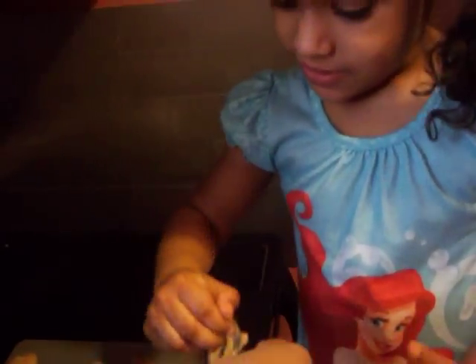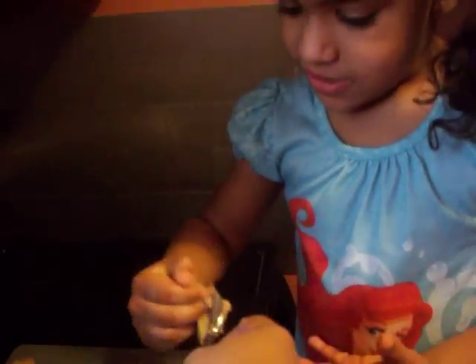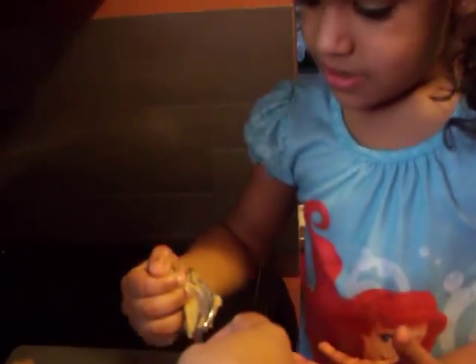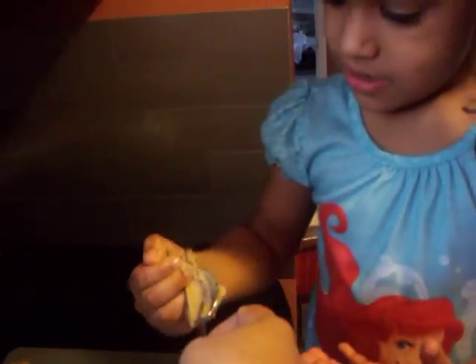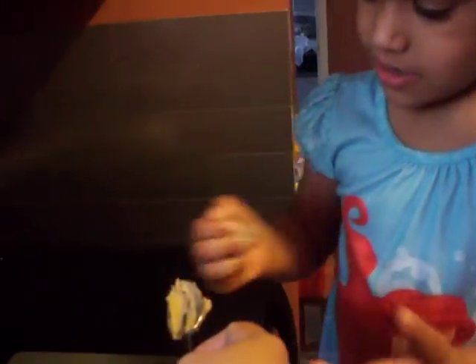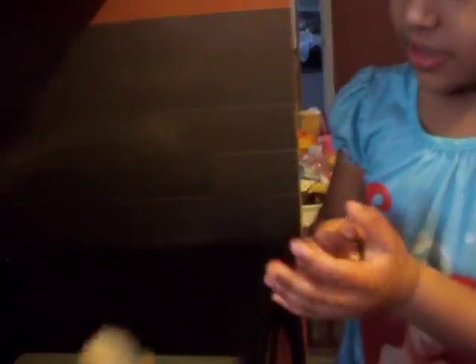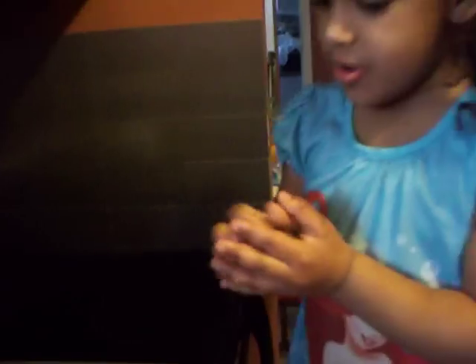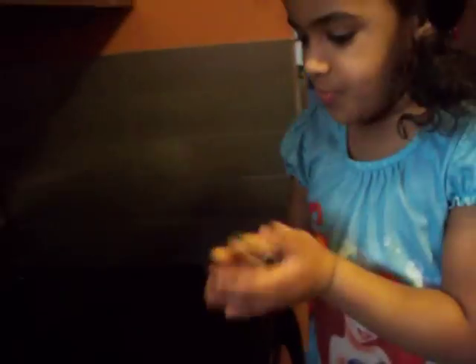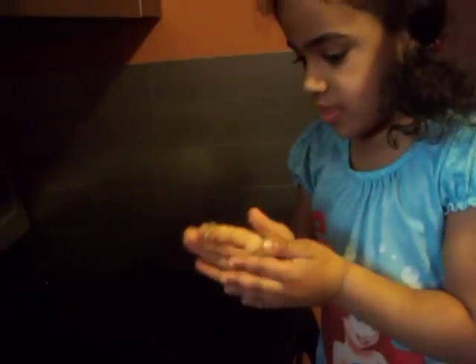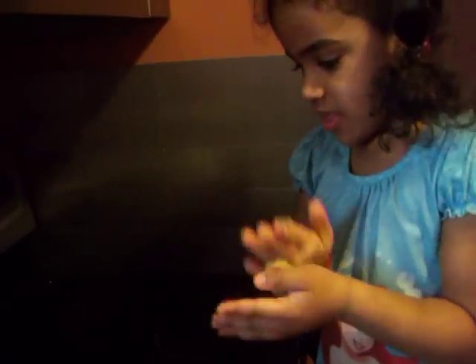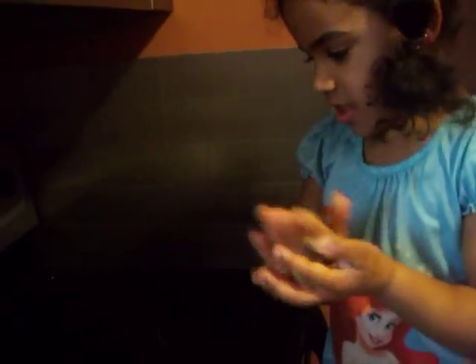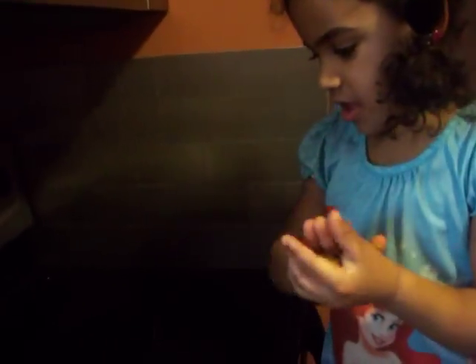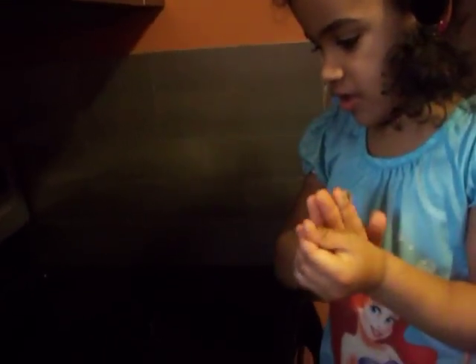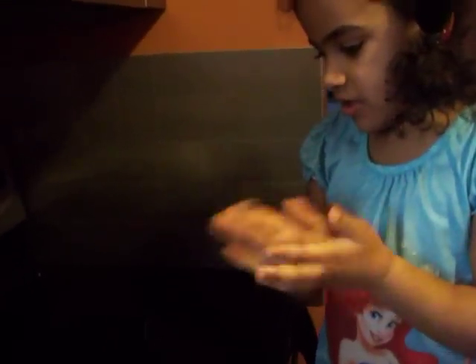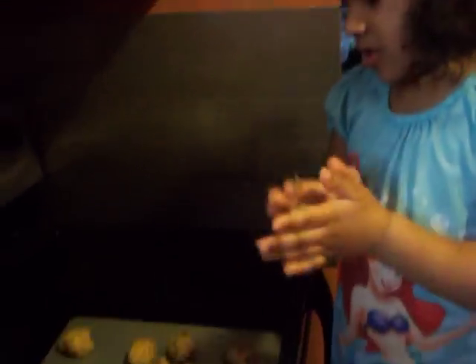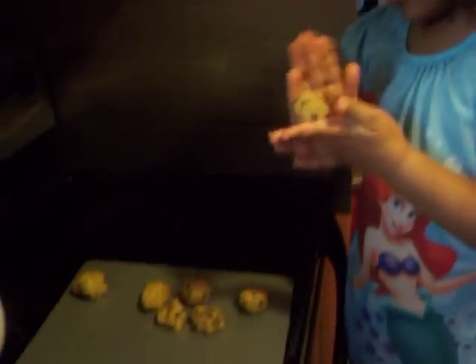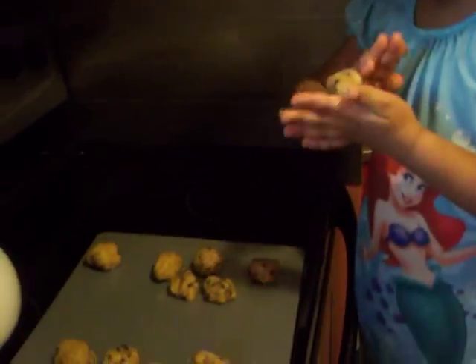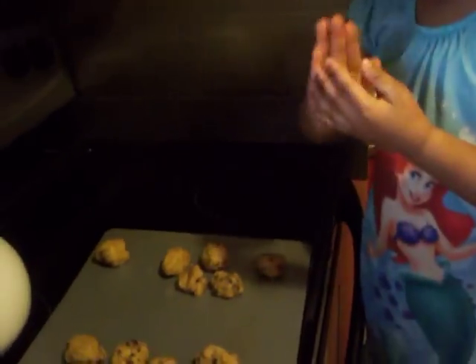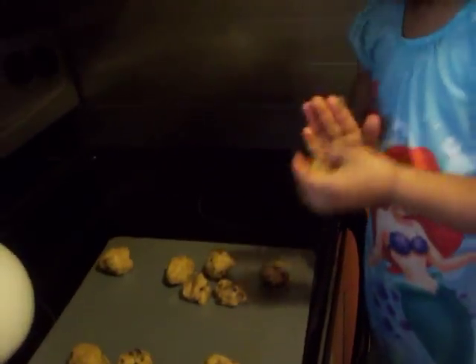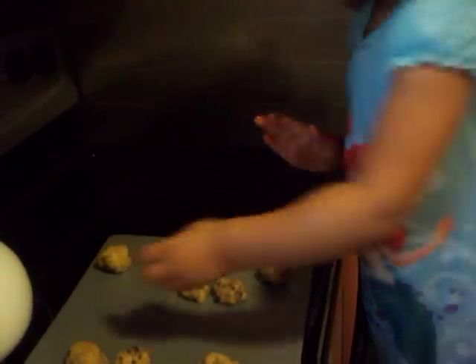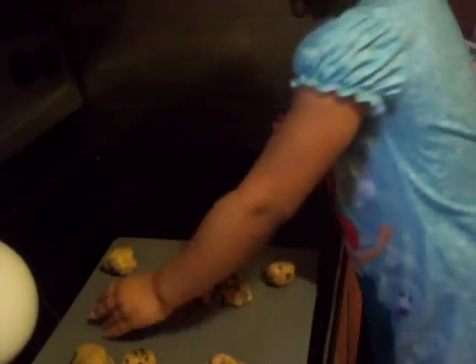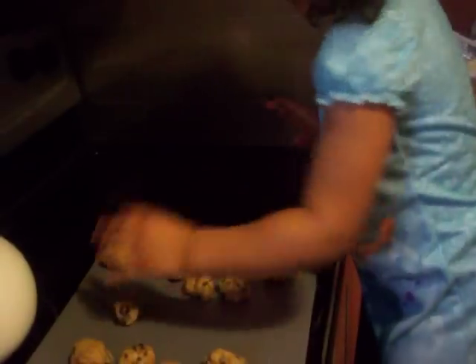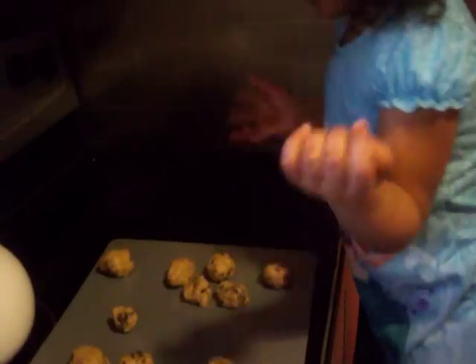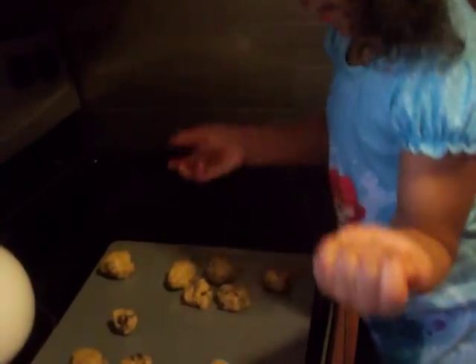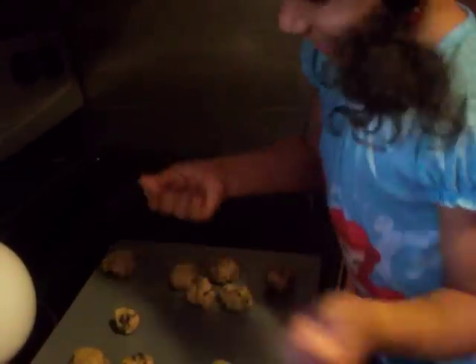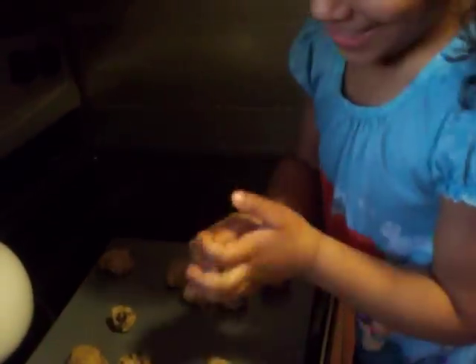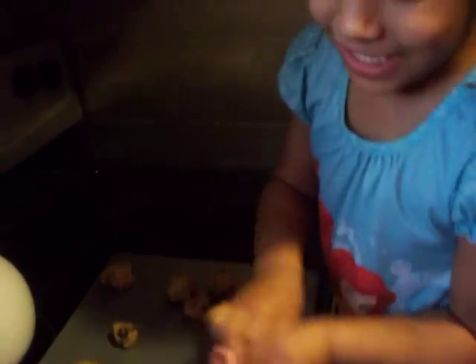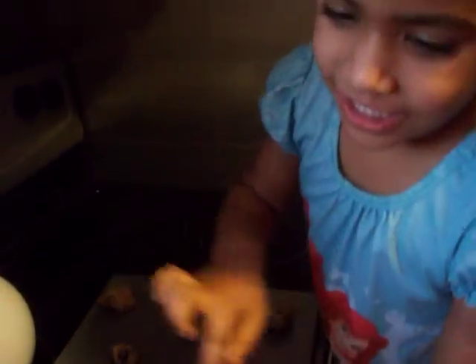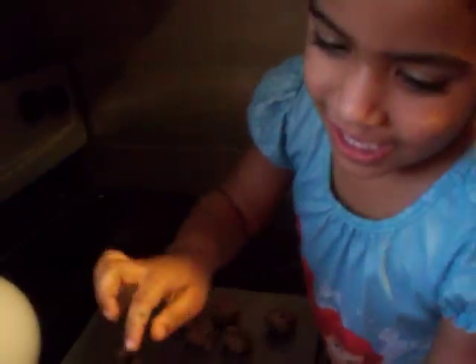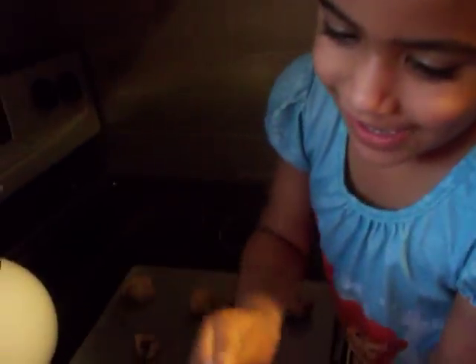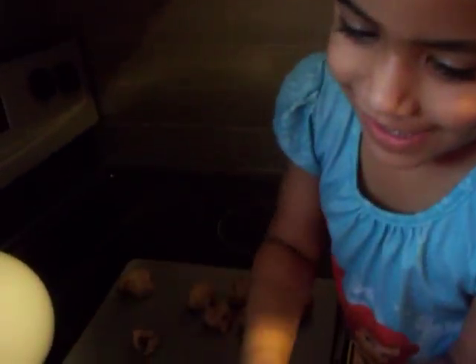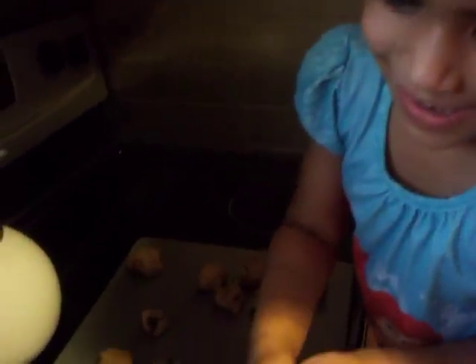Here. Okay. And then, after that, what are we going to do? Put it in the oven. And? Cook it.